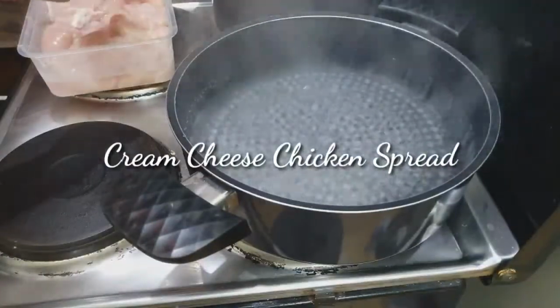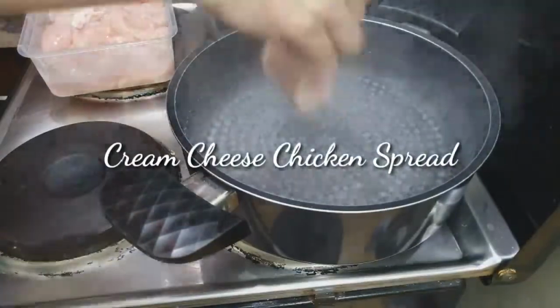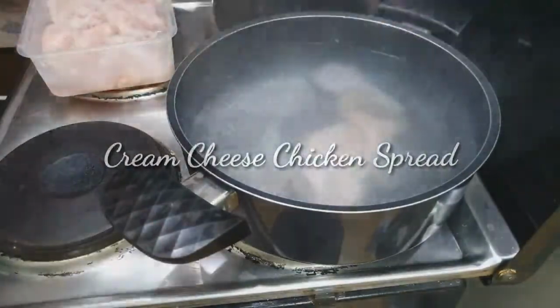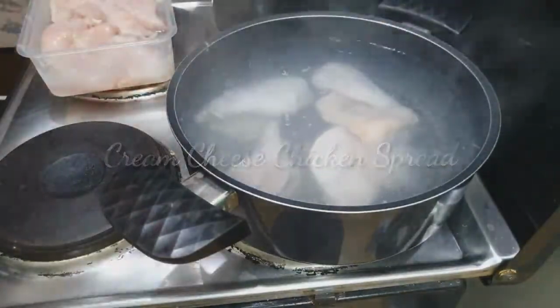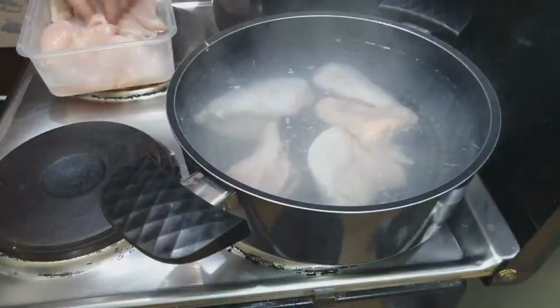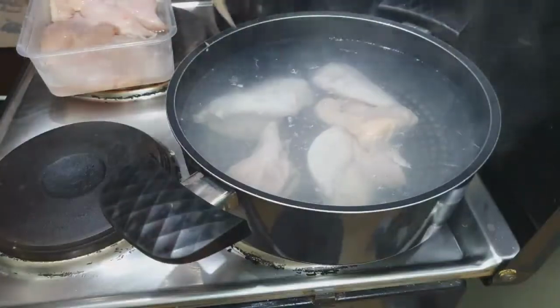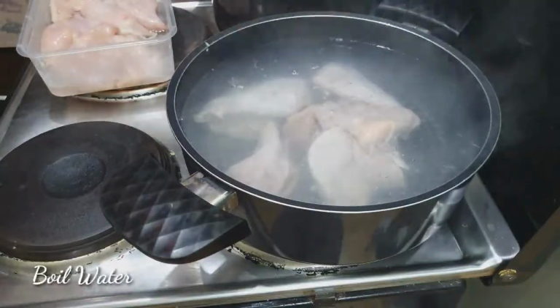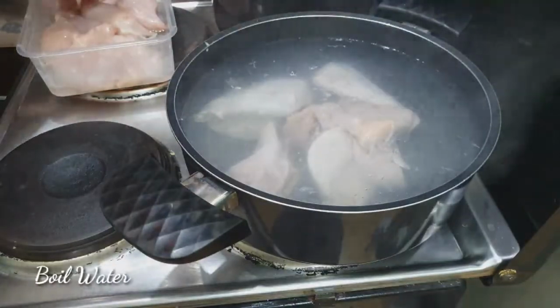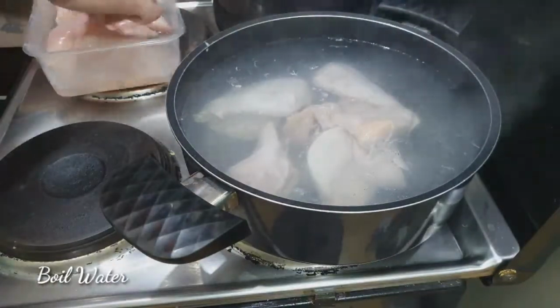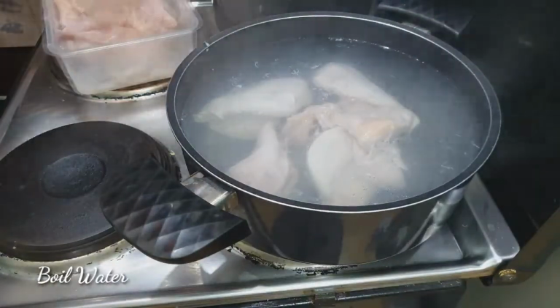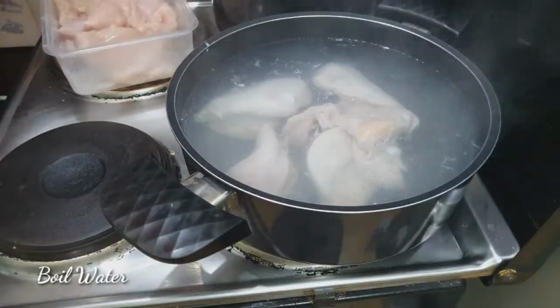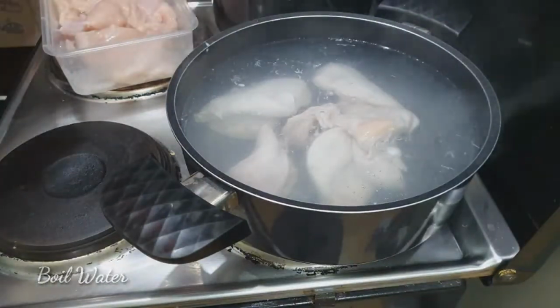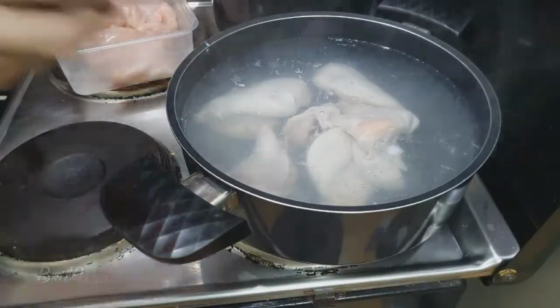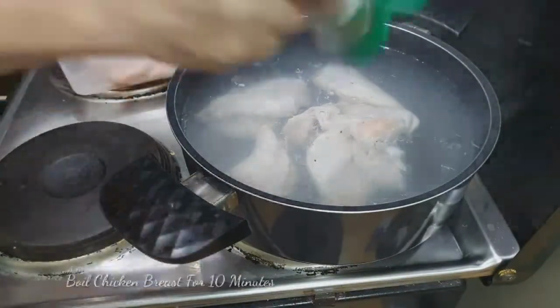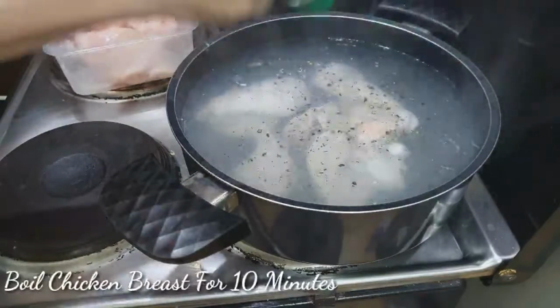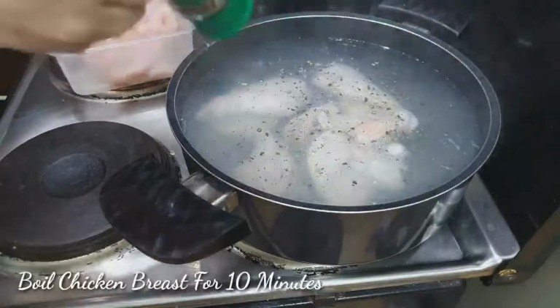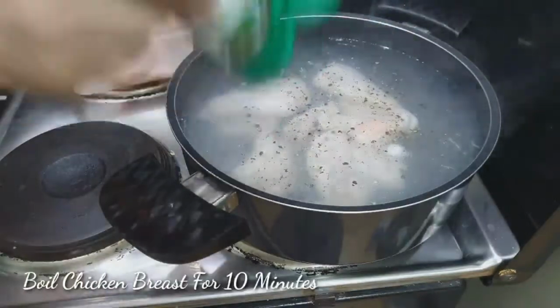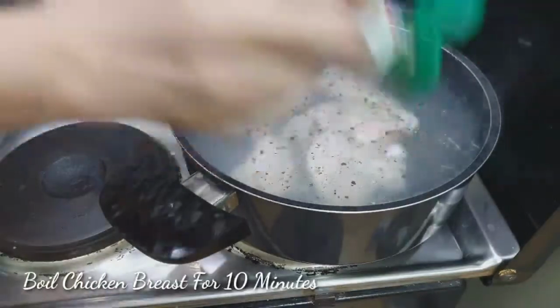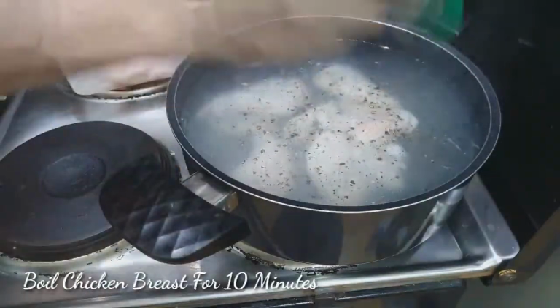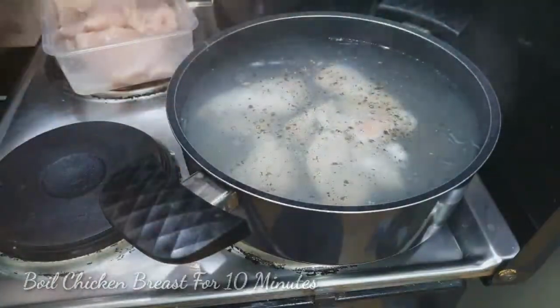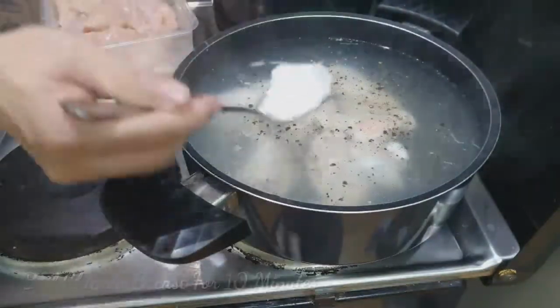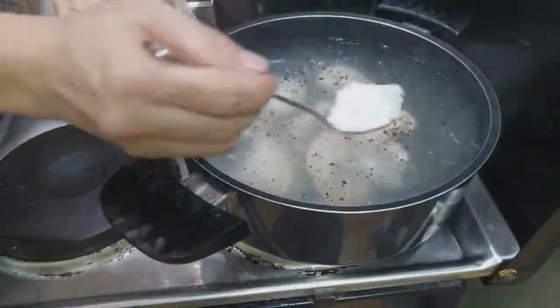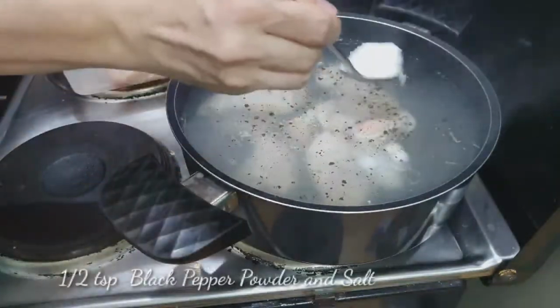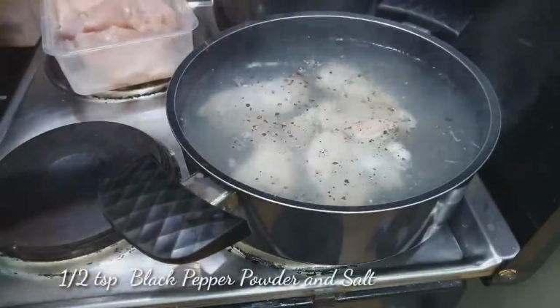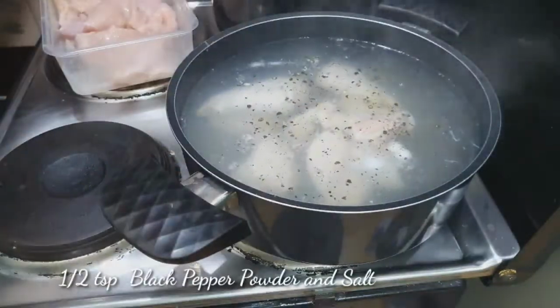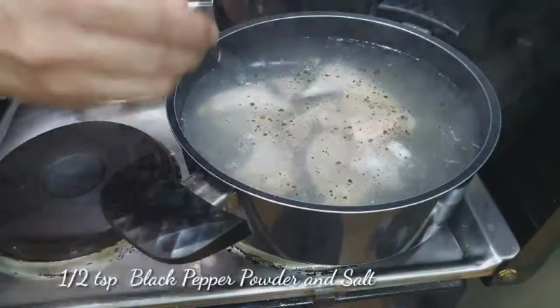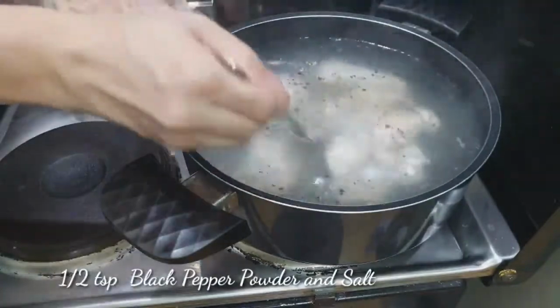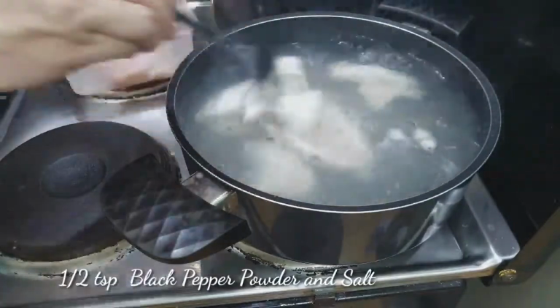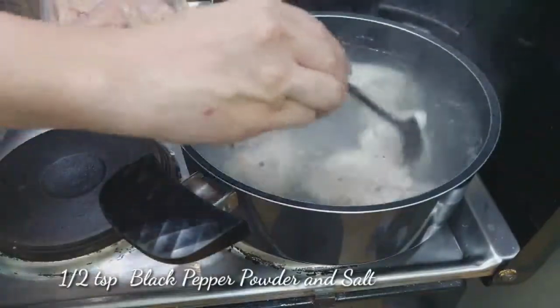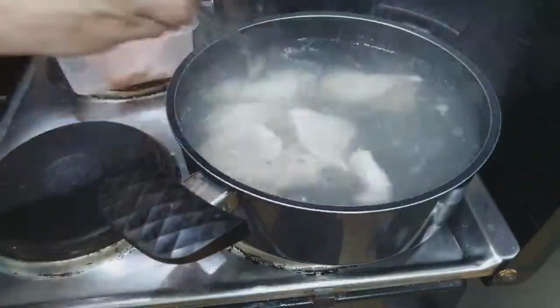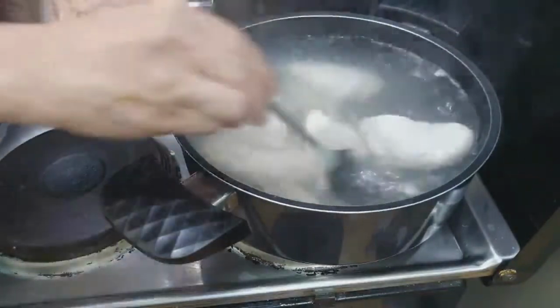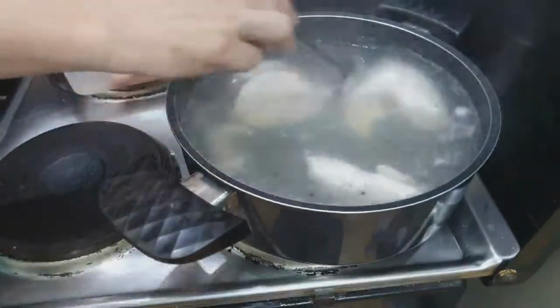First step is to make sure we get water, then we'll put our breast chicken fillet. Then we'll put some salt — at least half a teaspoon of salt — then we're going to boil.